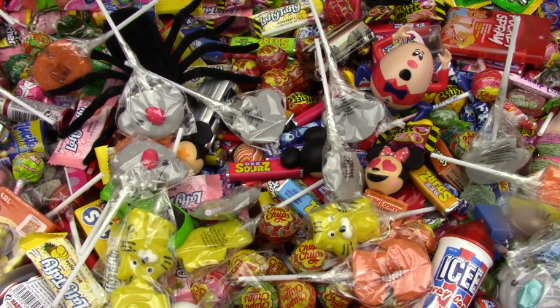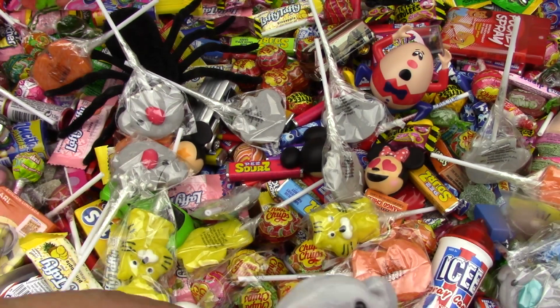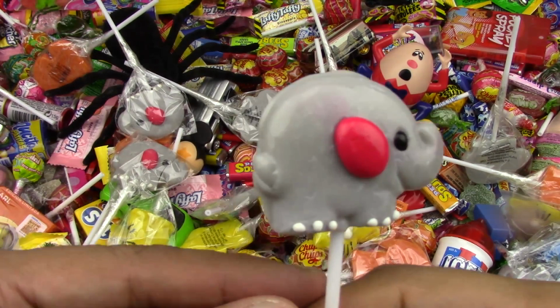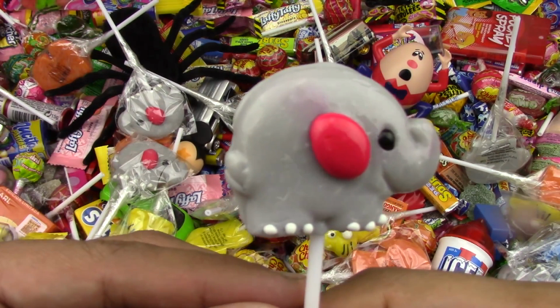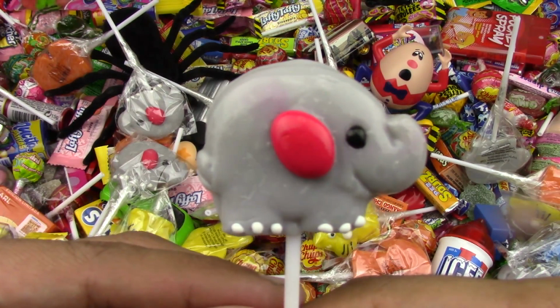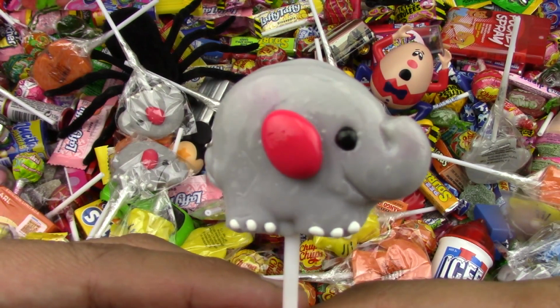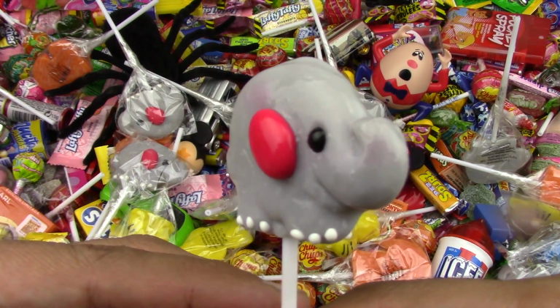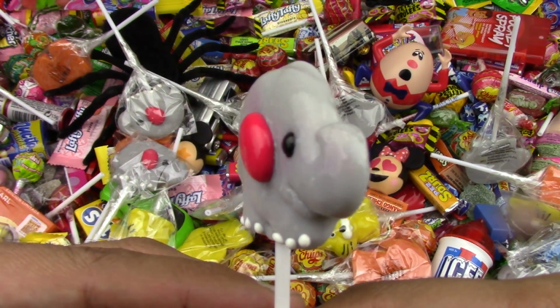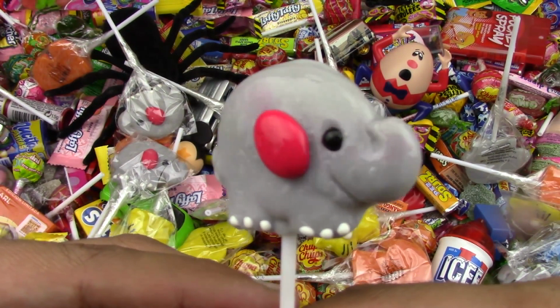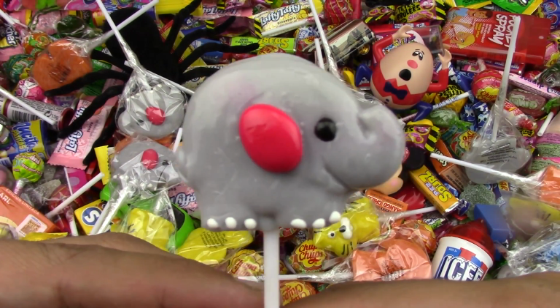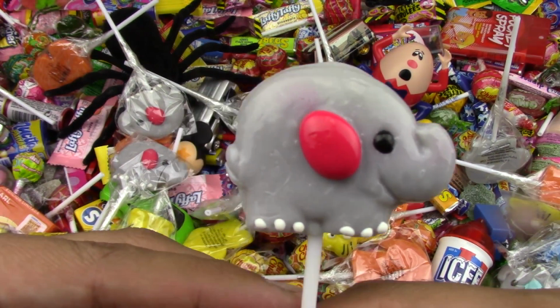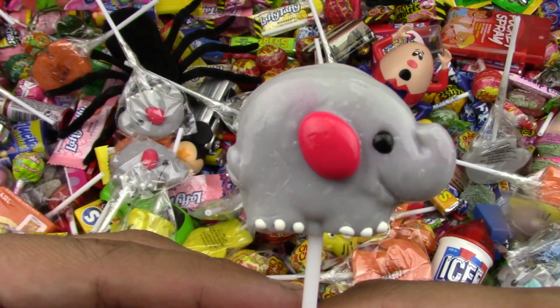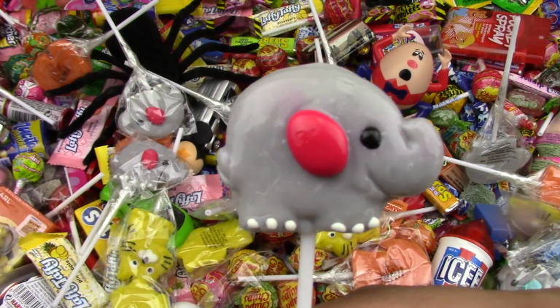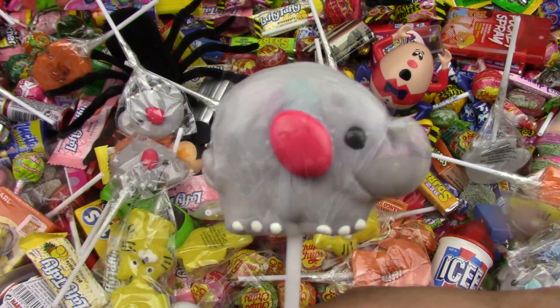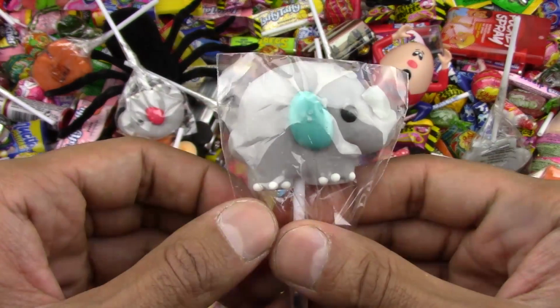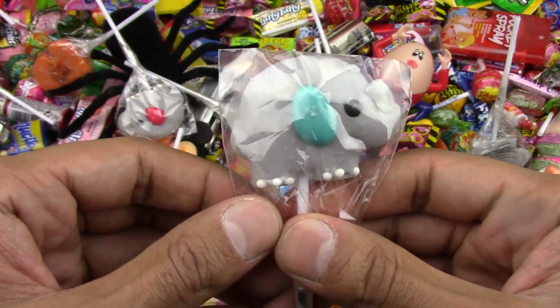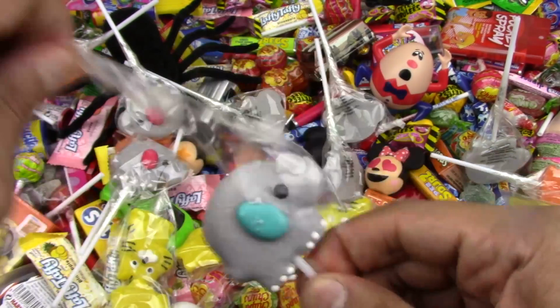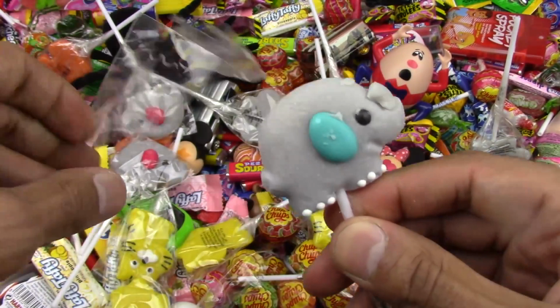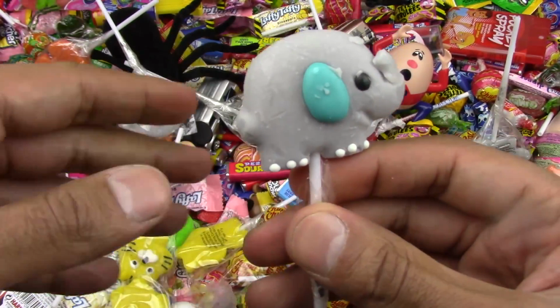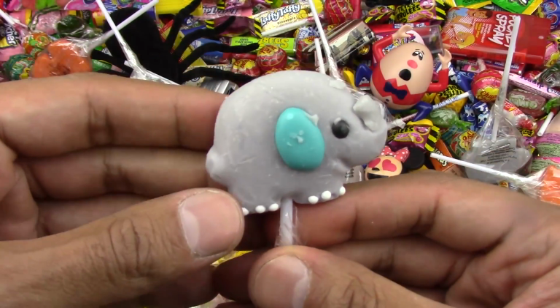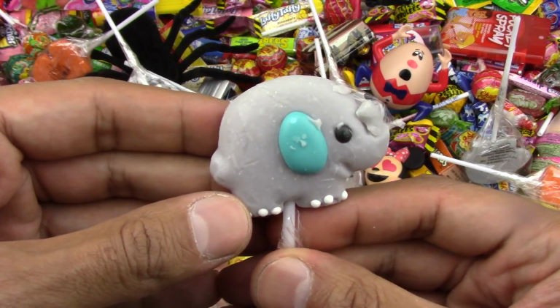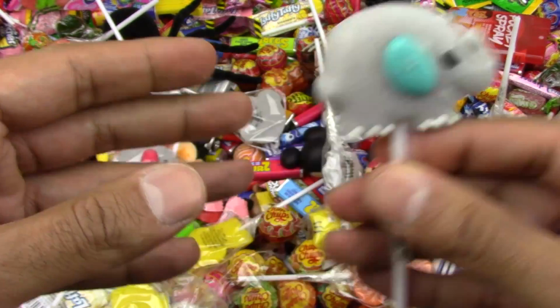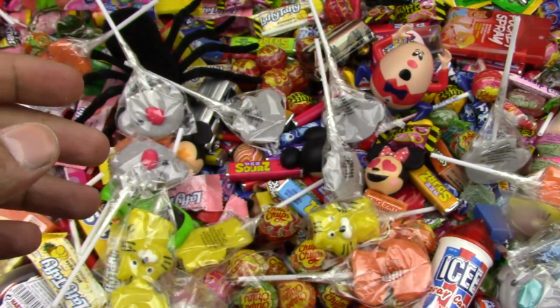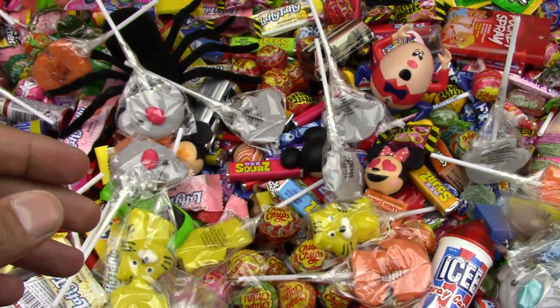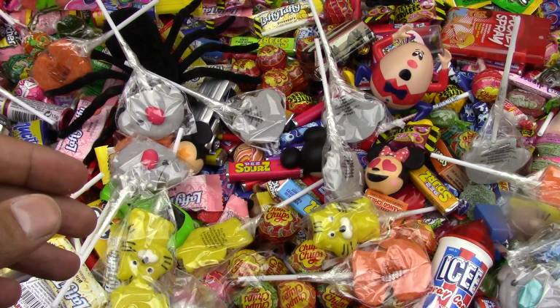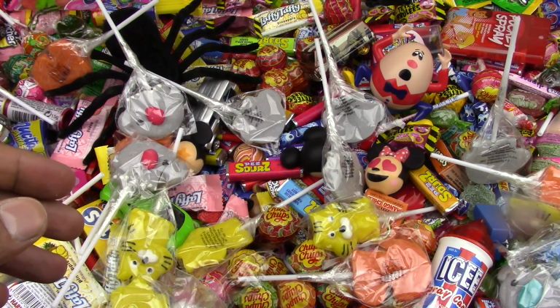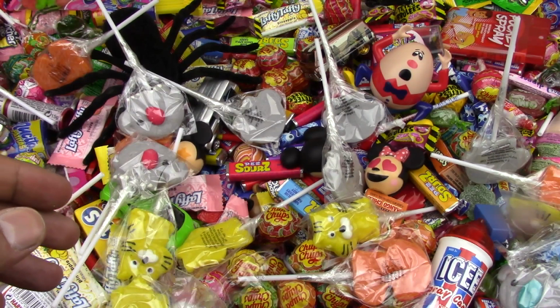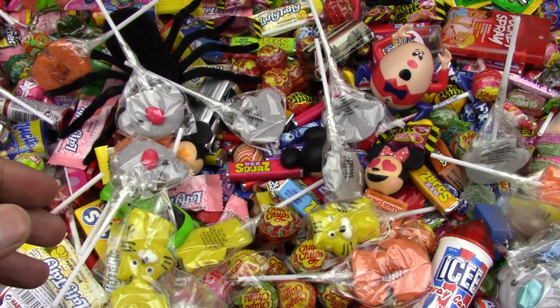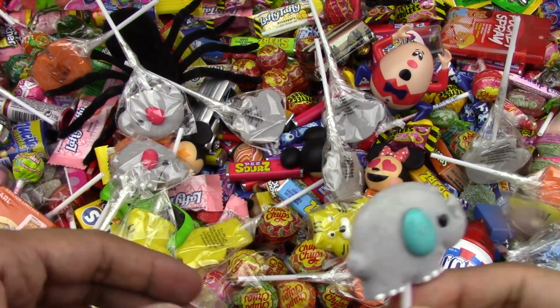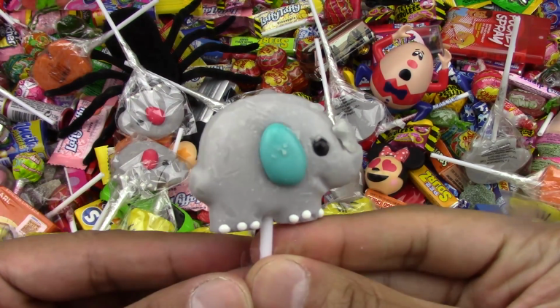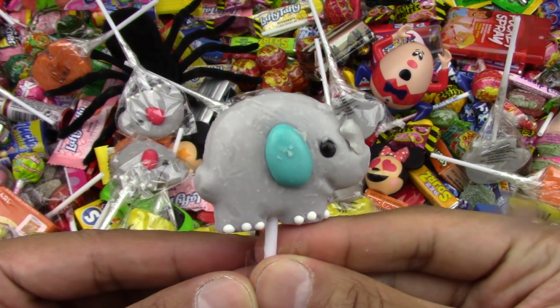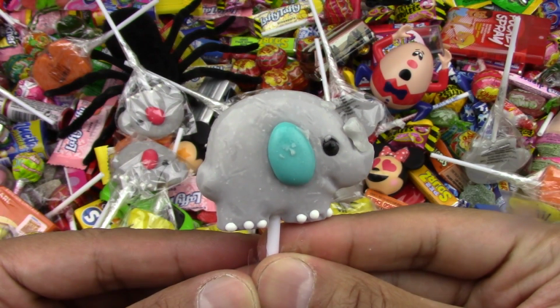Wow, delicious! Yum, yum, yum. Let's go on. Let's try this one. Fantastic. Mmm, so yummy.